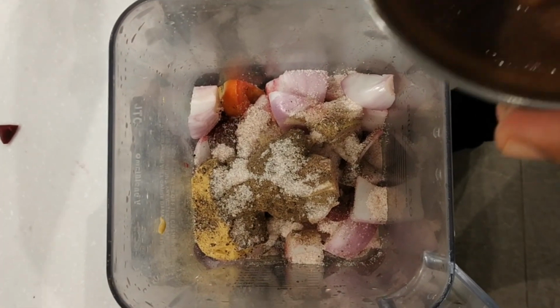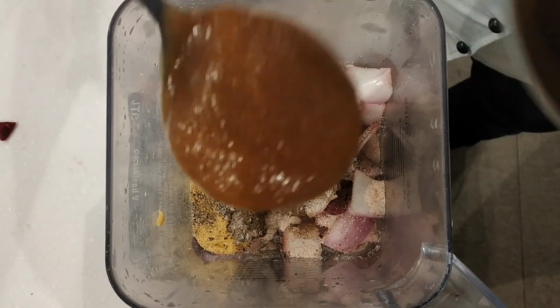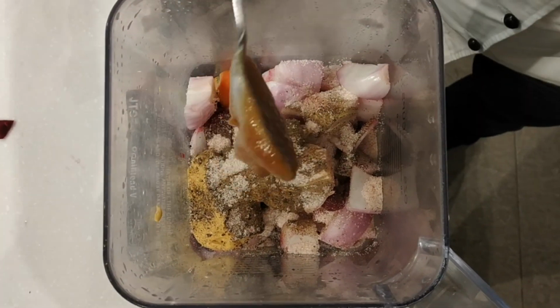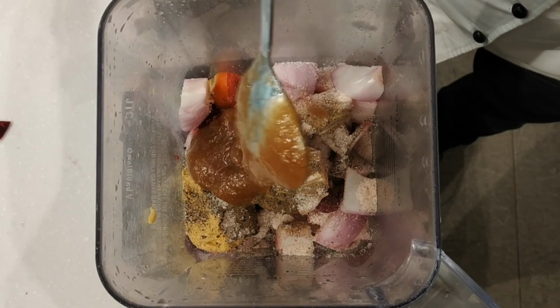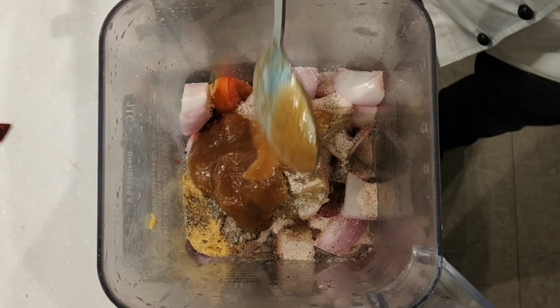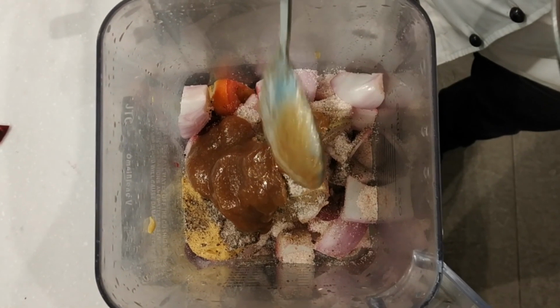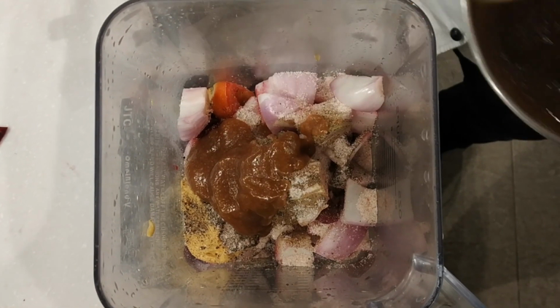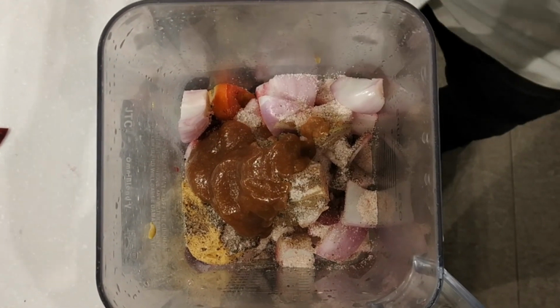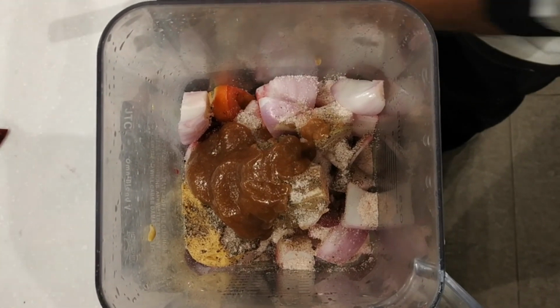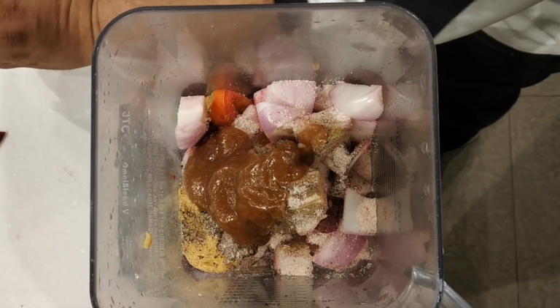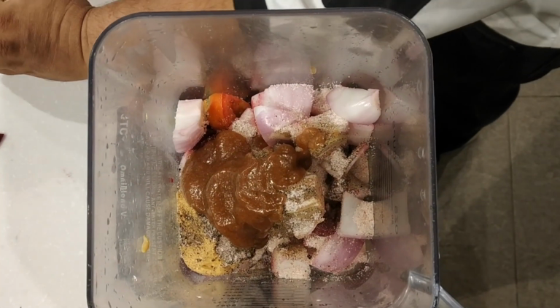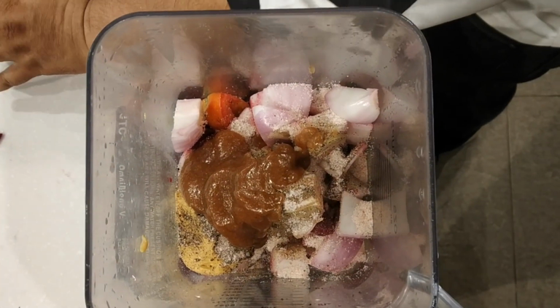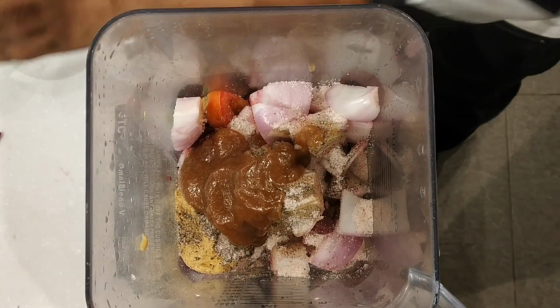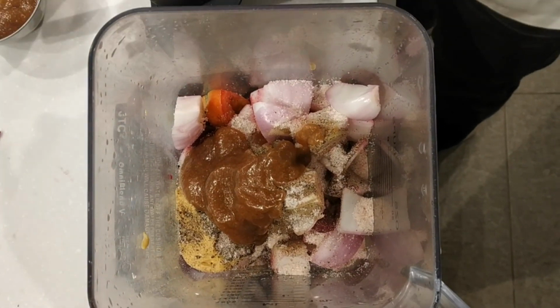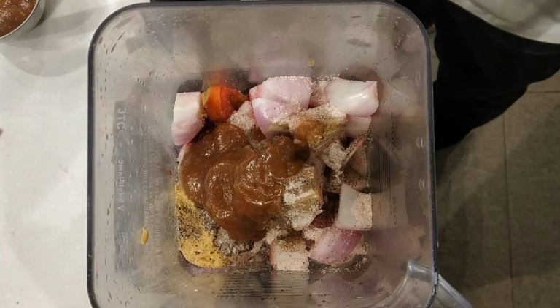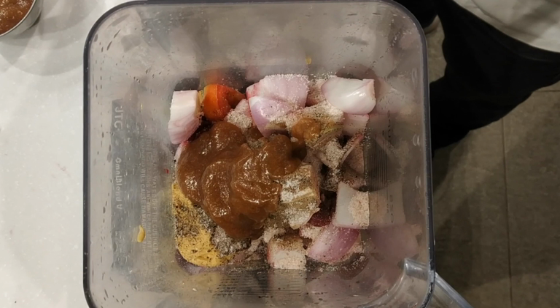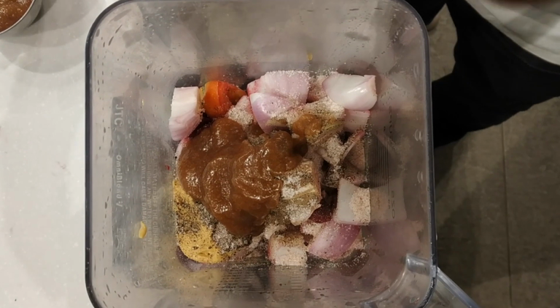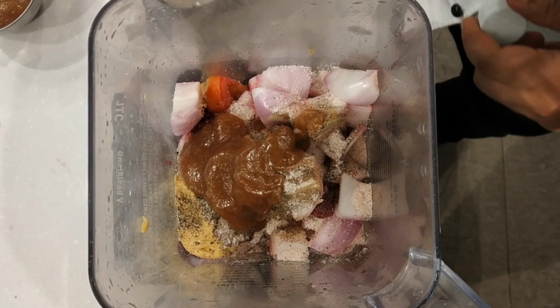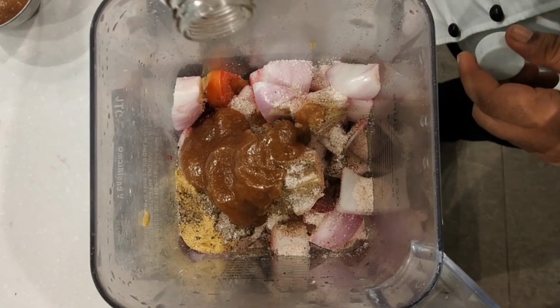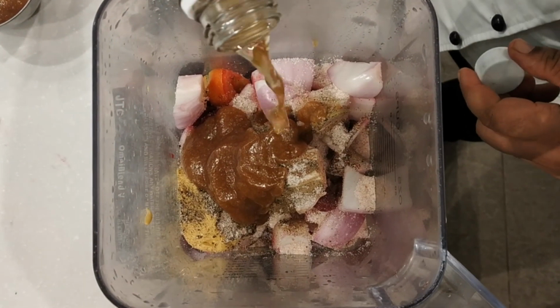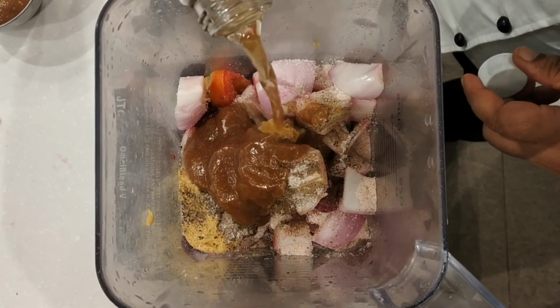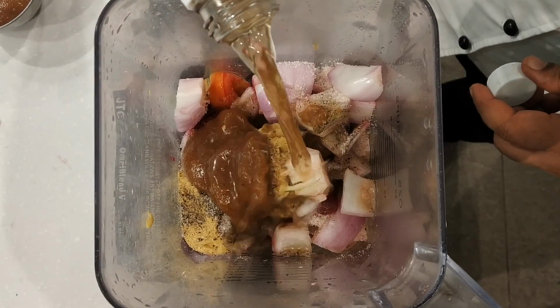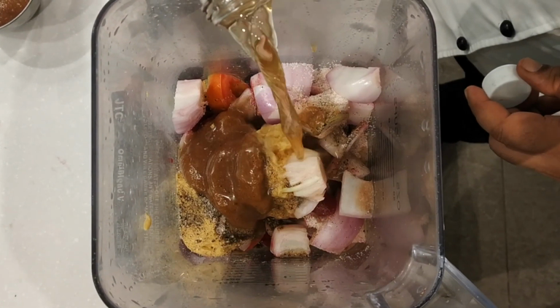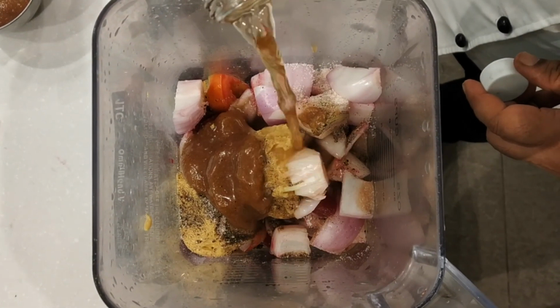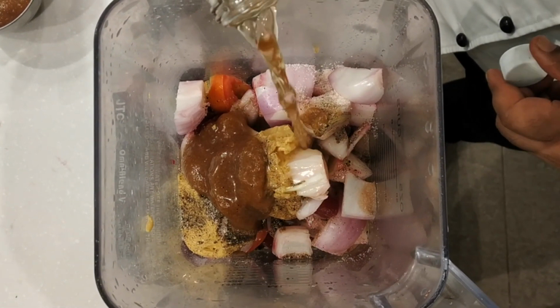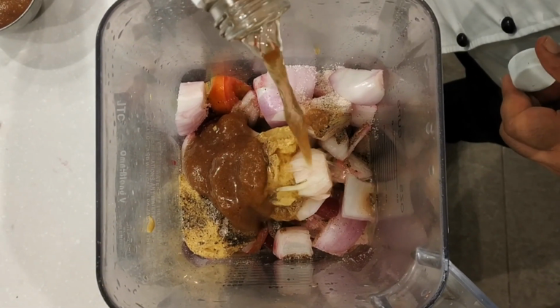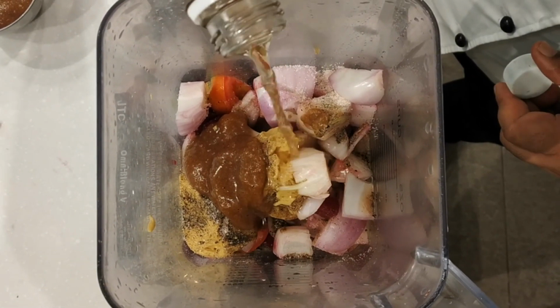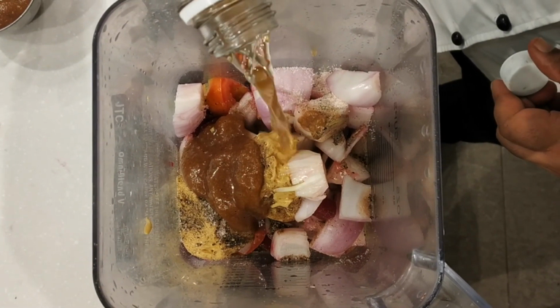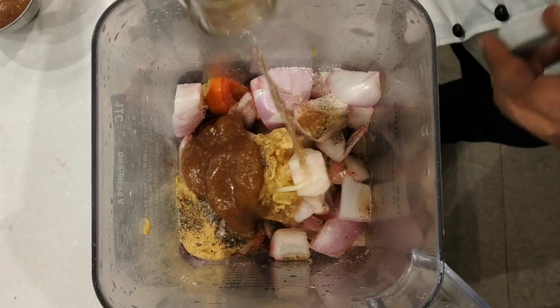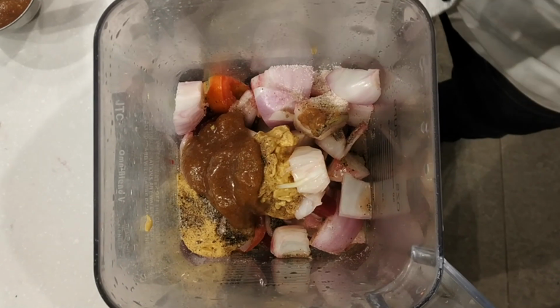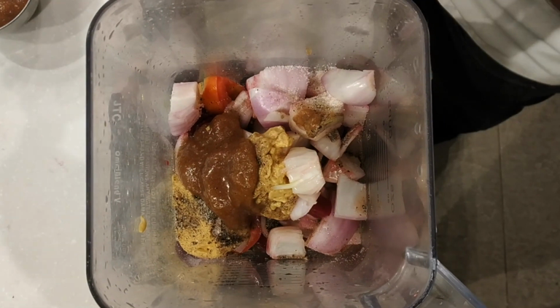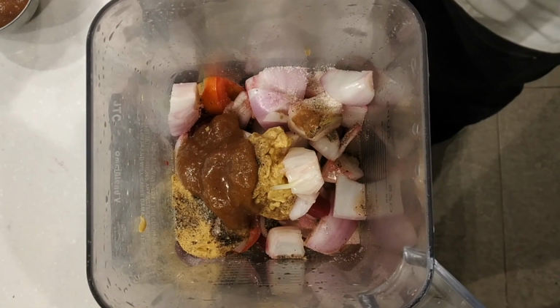Actually, it's 1 tablespoon of mustard — just 1 tablespoon. And 1 tablespoon of apple cider vinegar. That brings it to 100ml total.